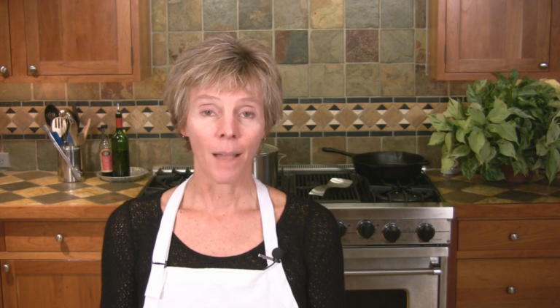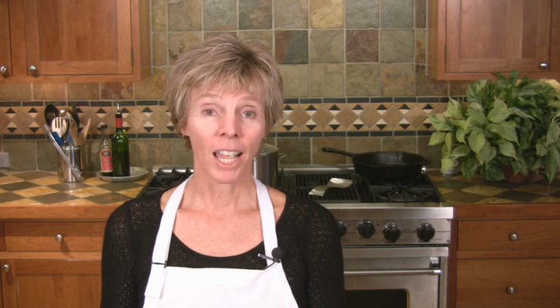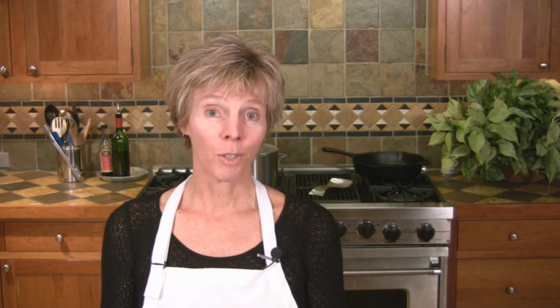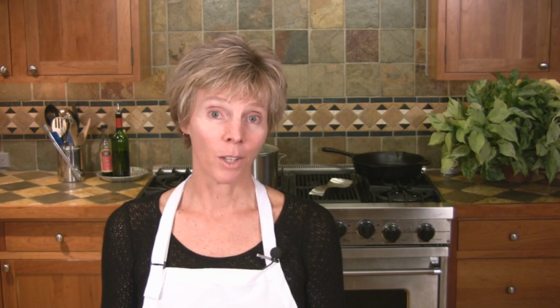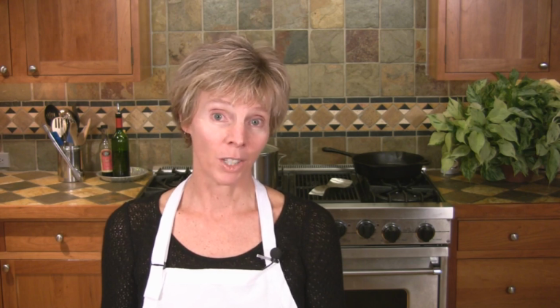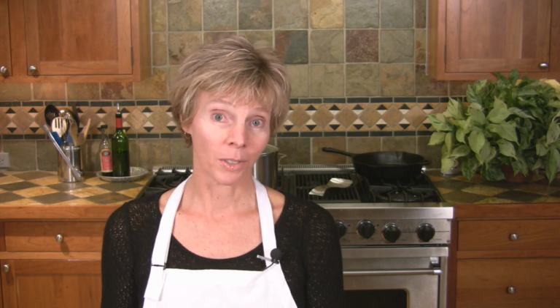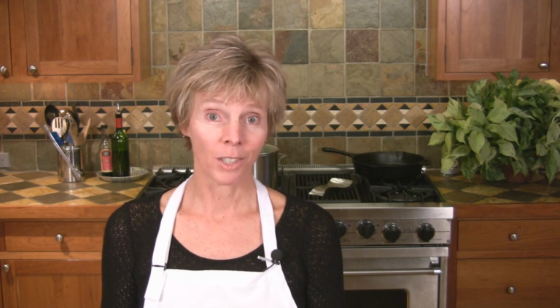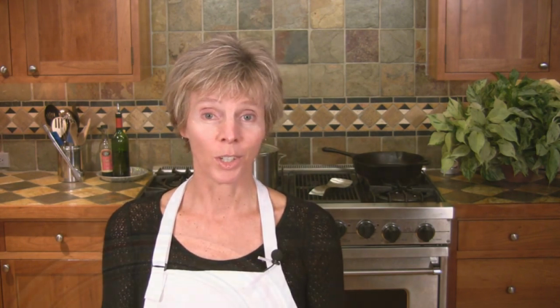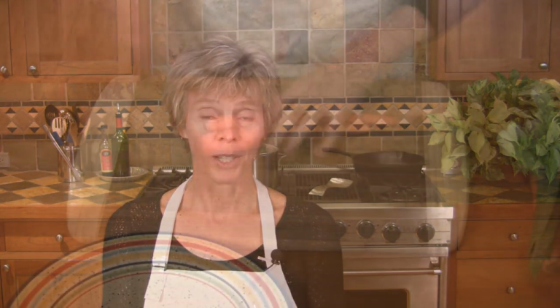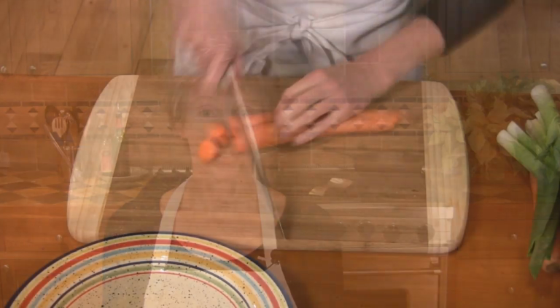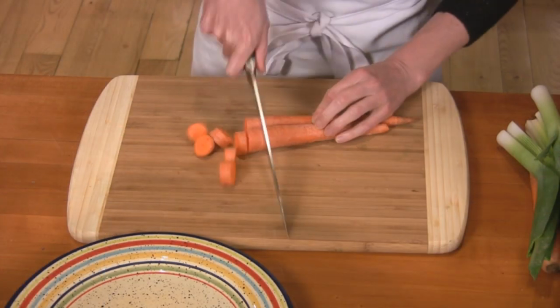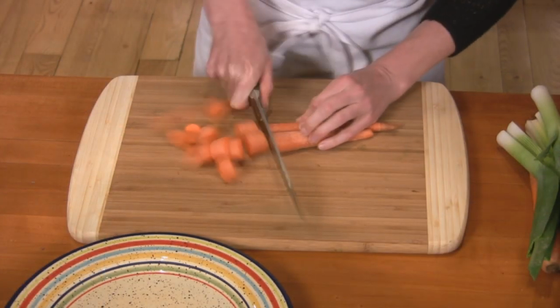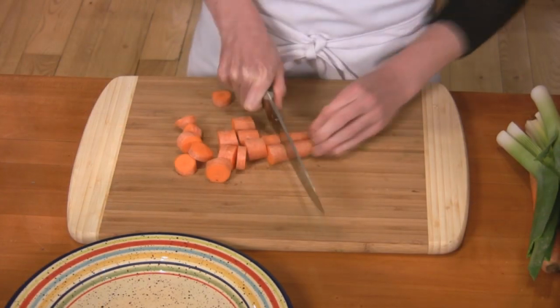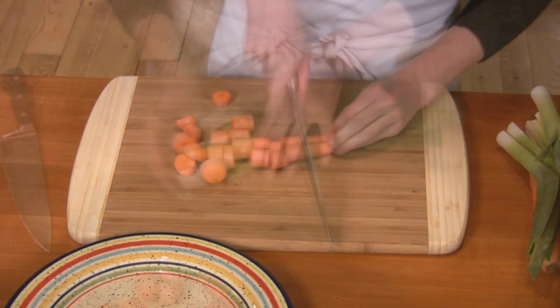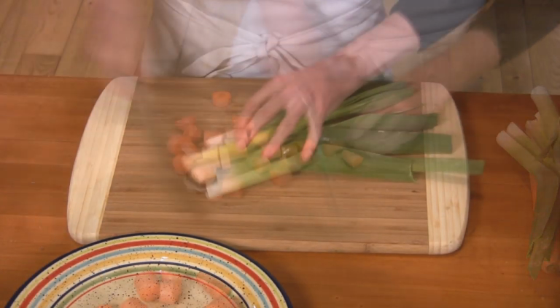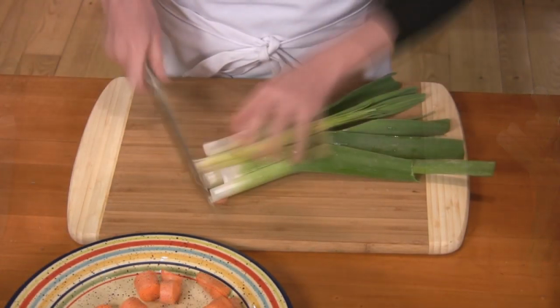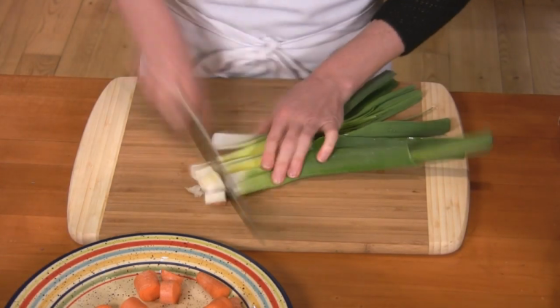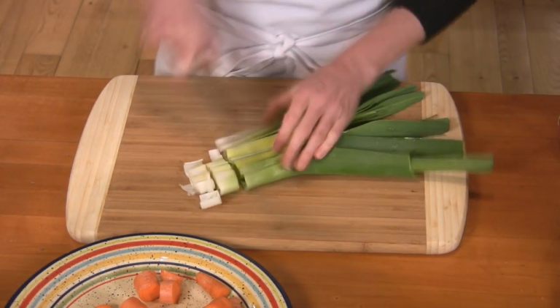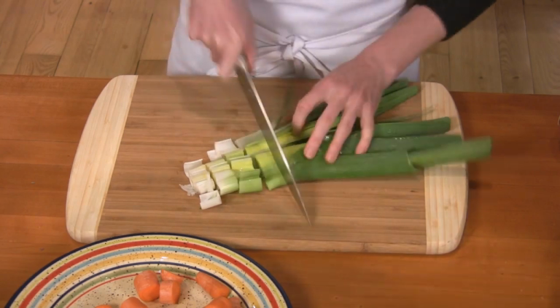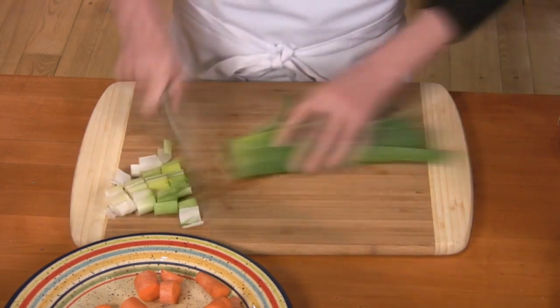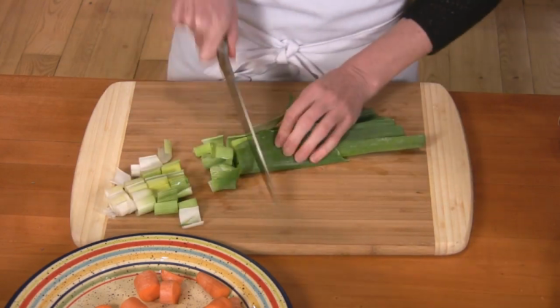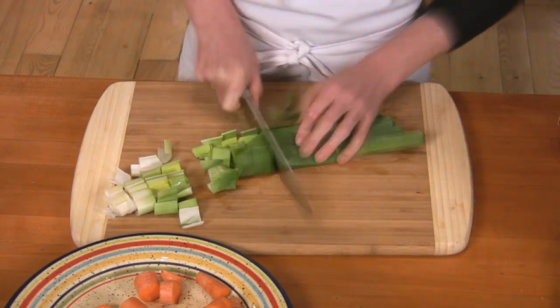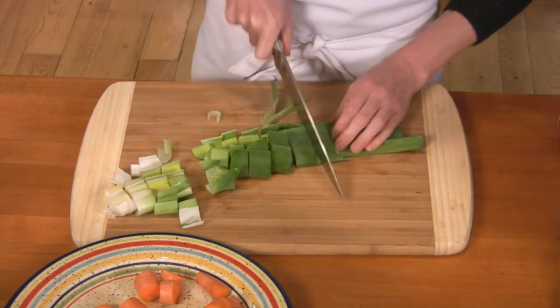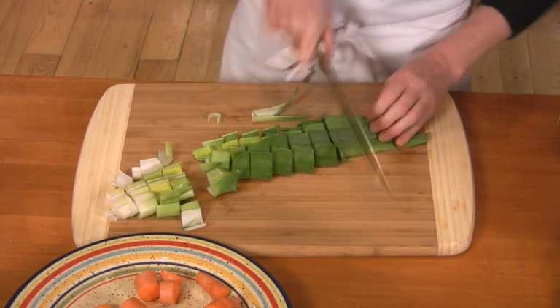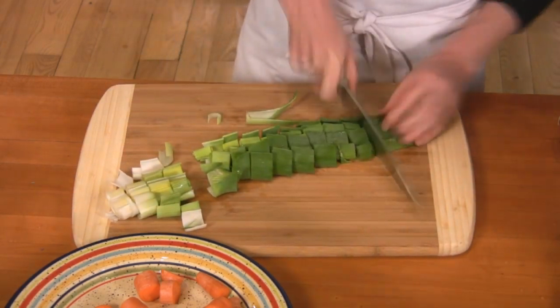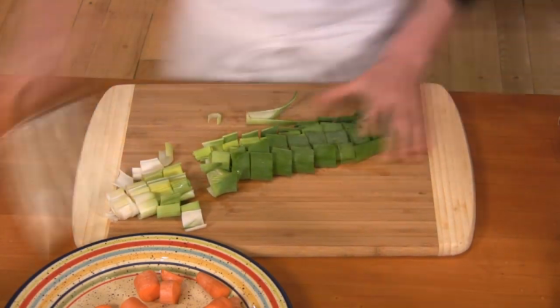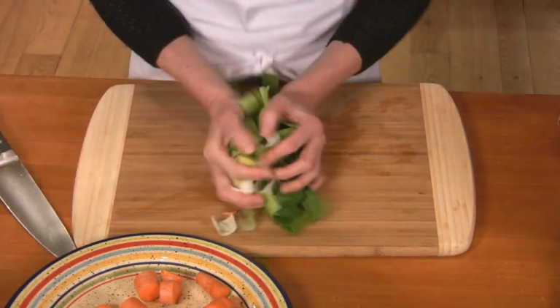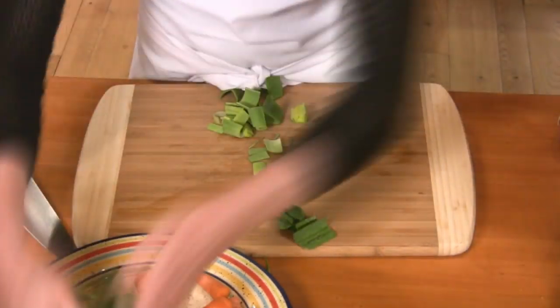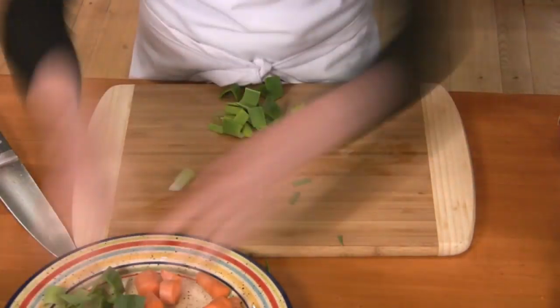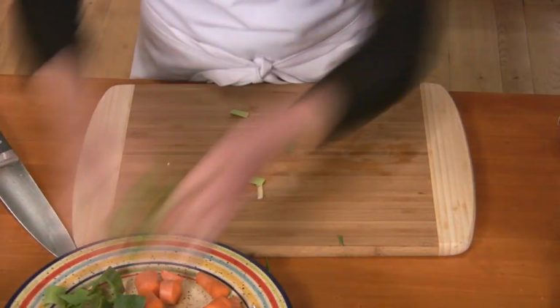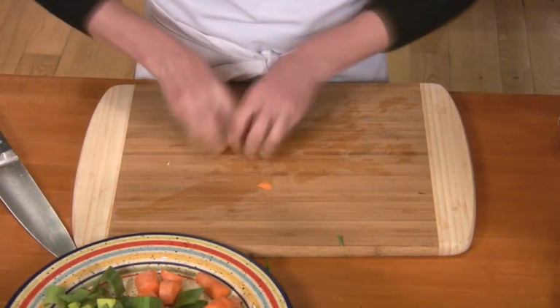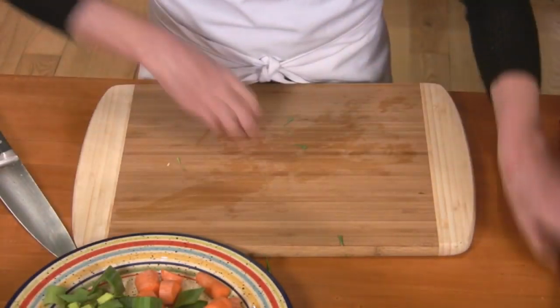I'm going to add a few other vegetables to this version of my soup stock. I have a turnip, a leek, and also a bell pepper, and I'm going to add some sage and rosemary.